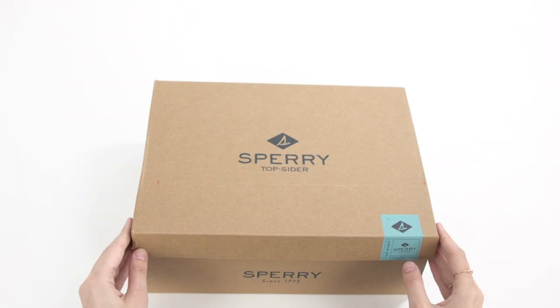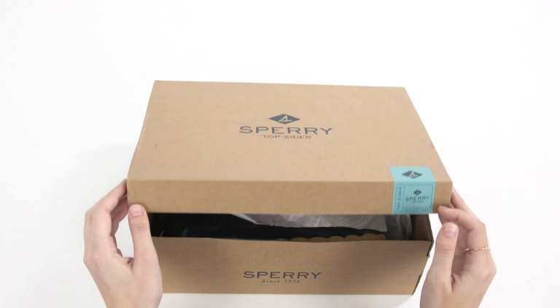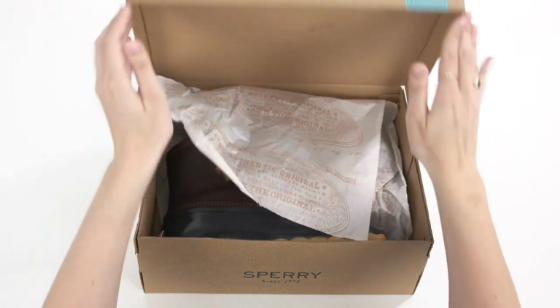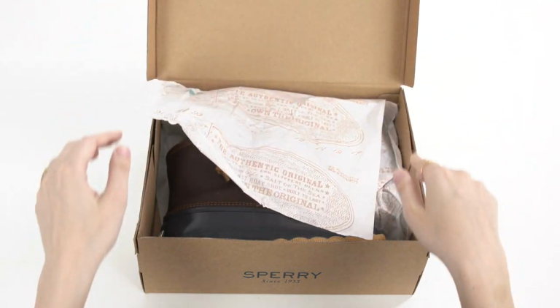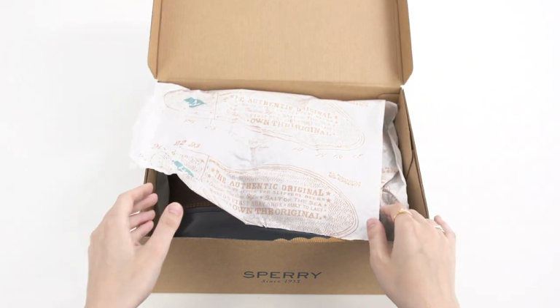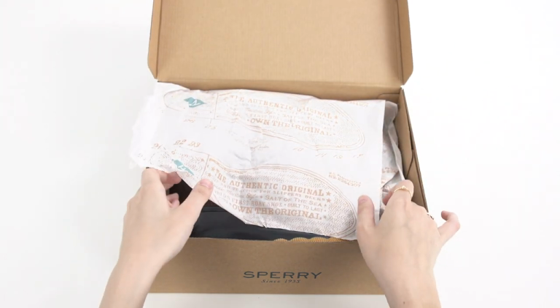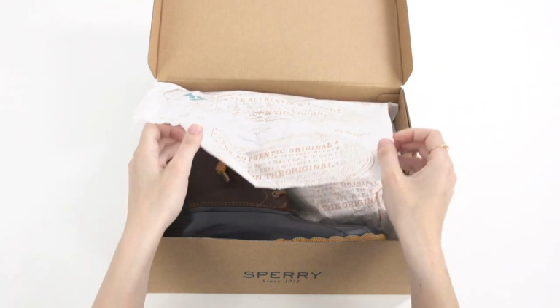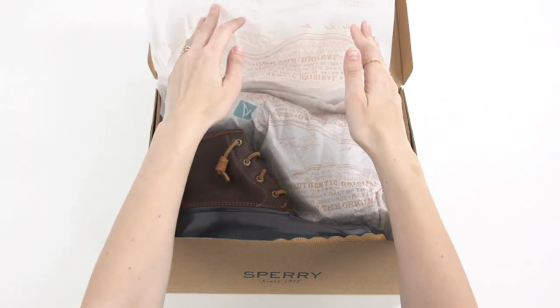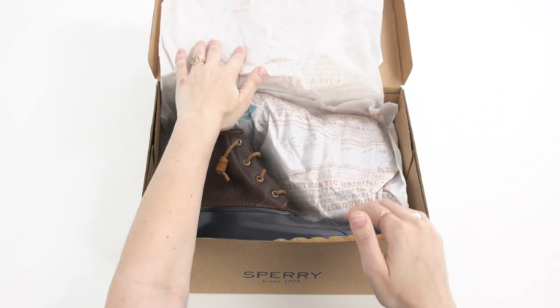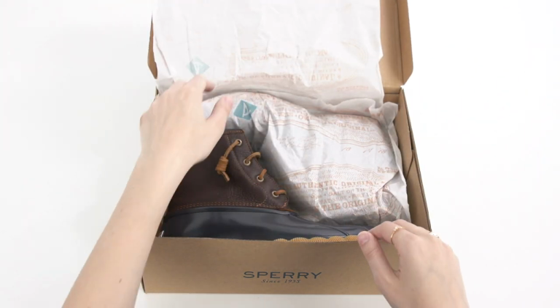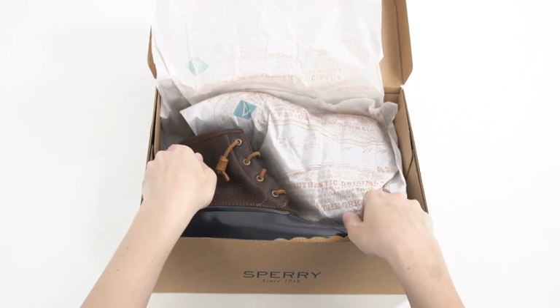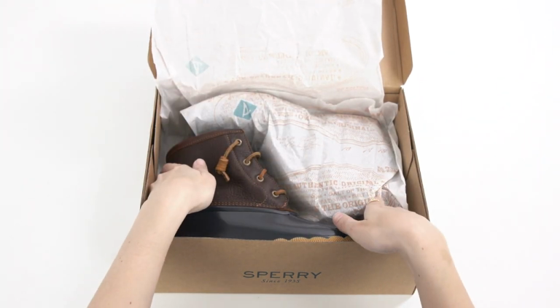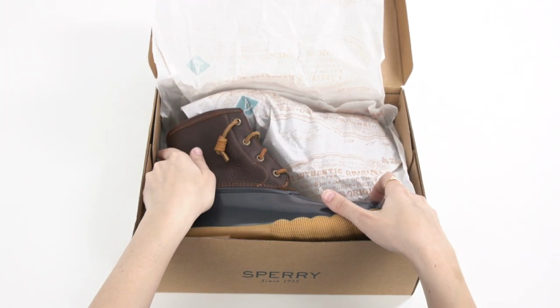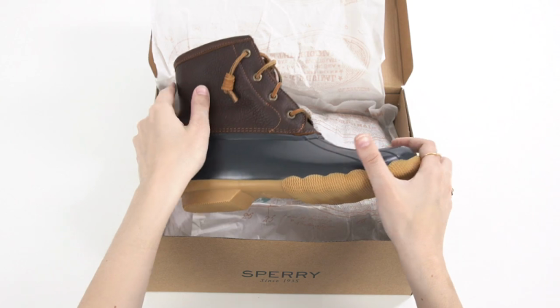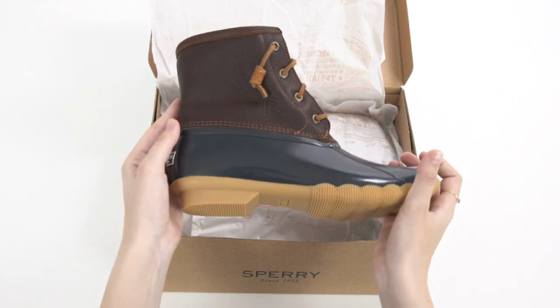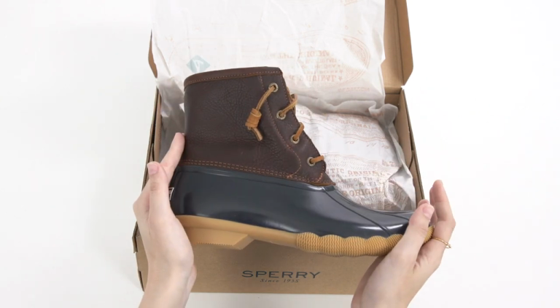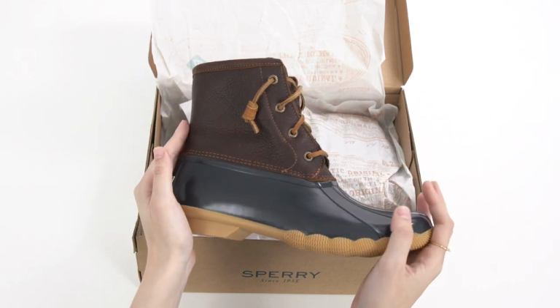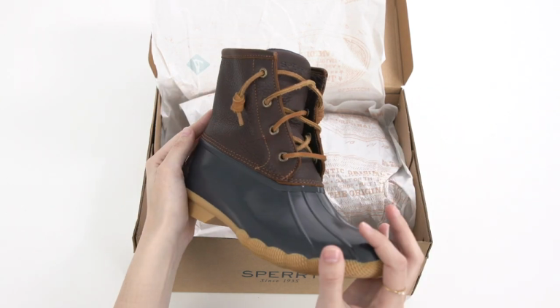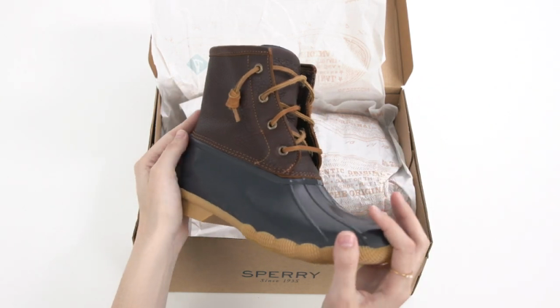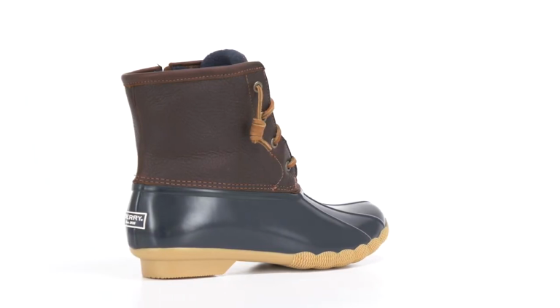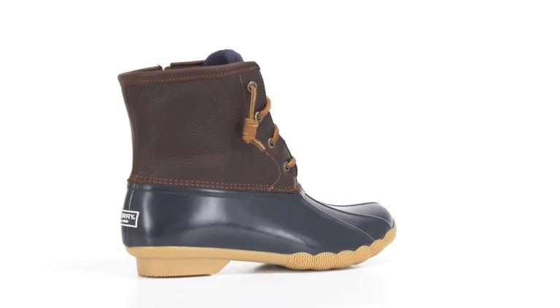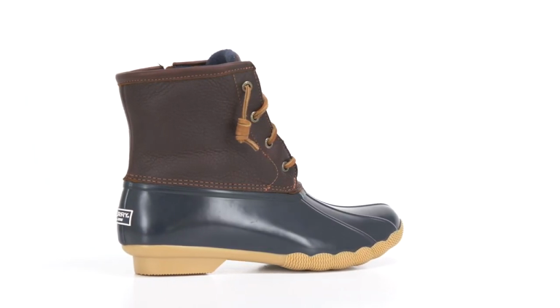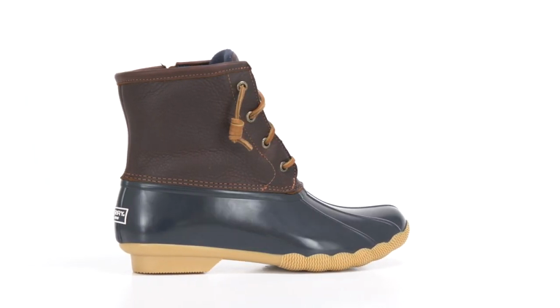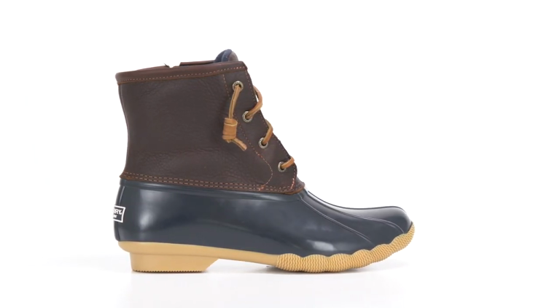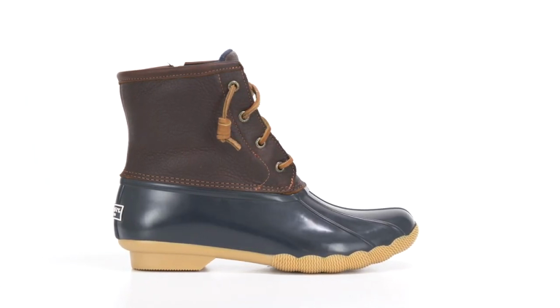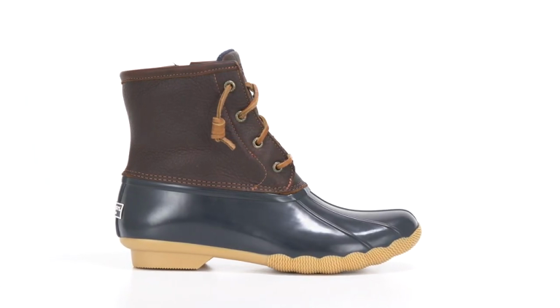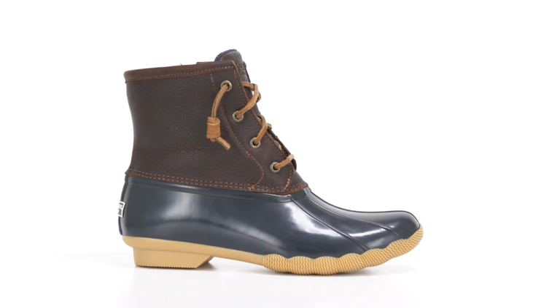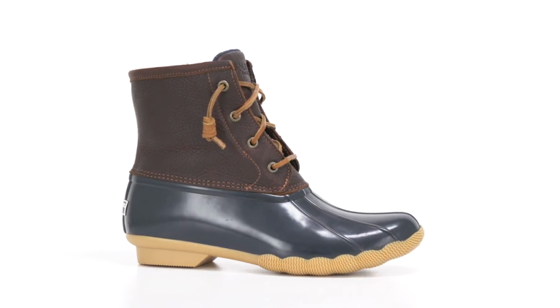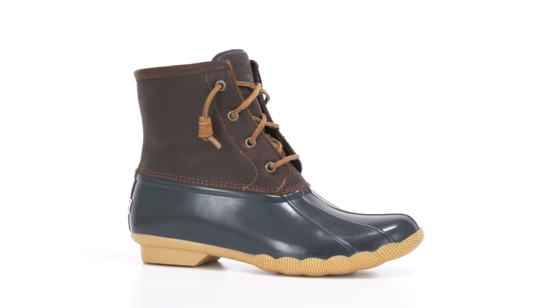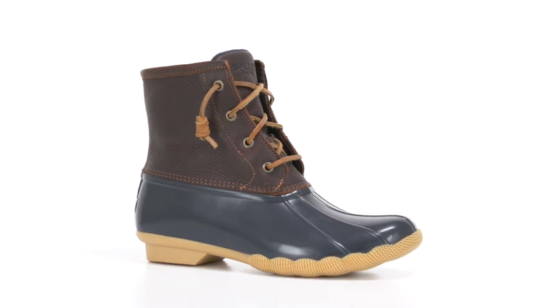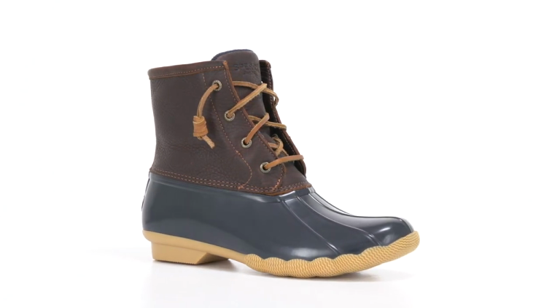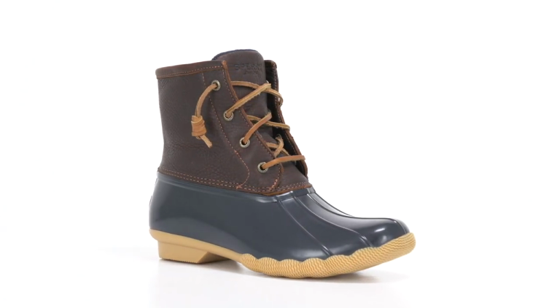Everyone knows duck boots are reliable in fall and winter weather, but it wasn't until Sperry put its intrepid spin on these basics that they became a fun fashion piece. Here are the top three things to know about this unexpectedly stylish phenomenon.